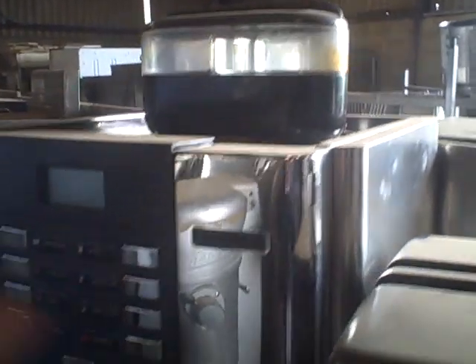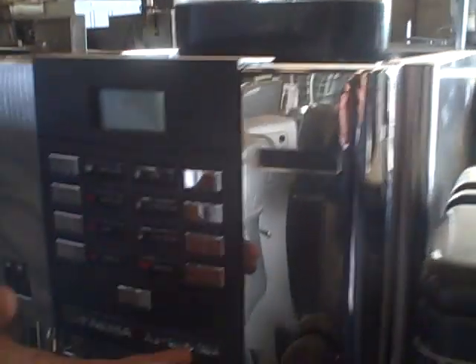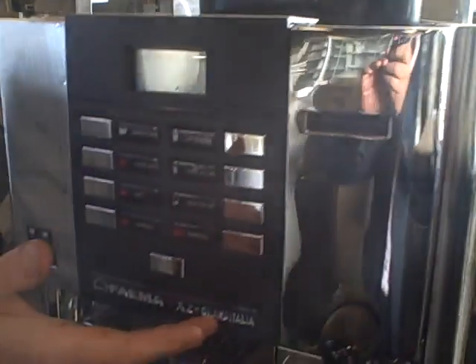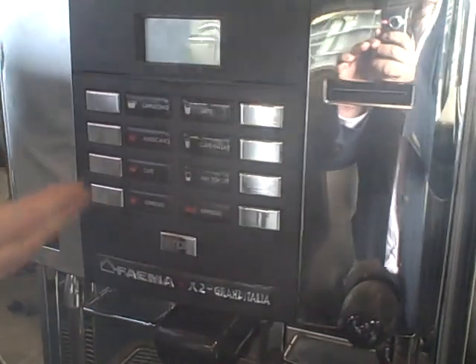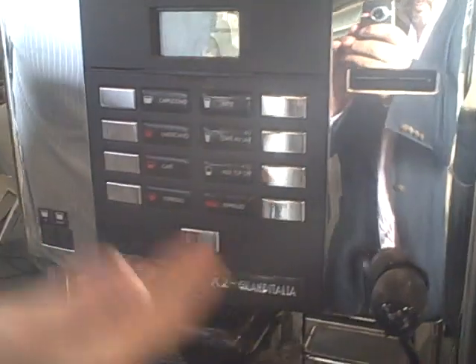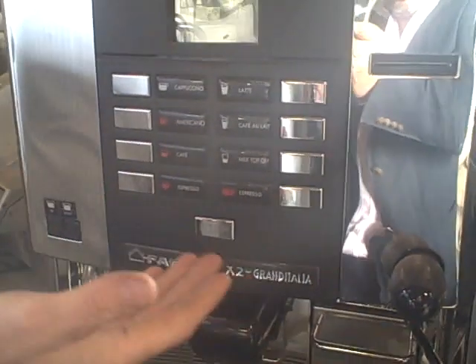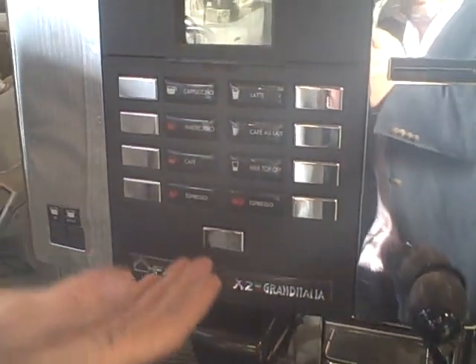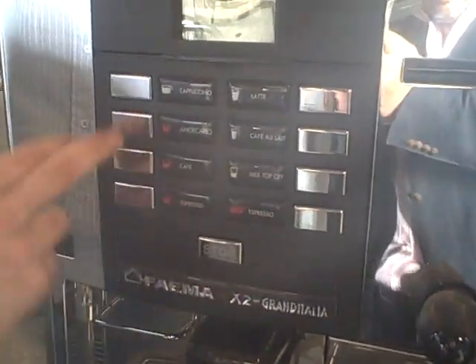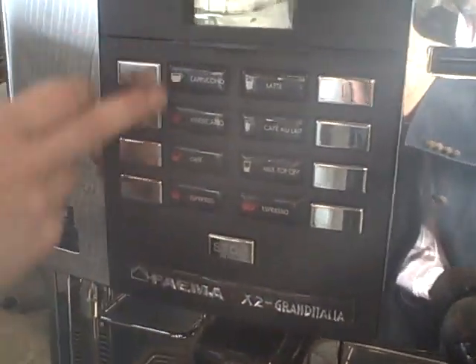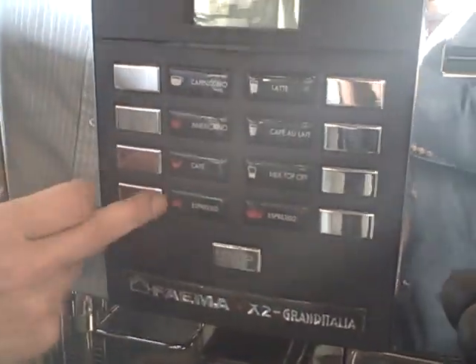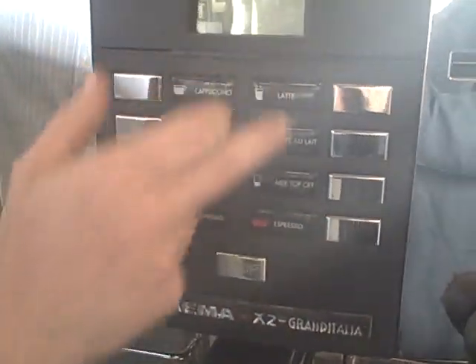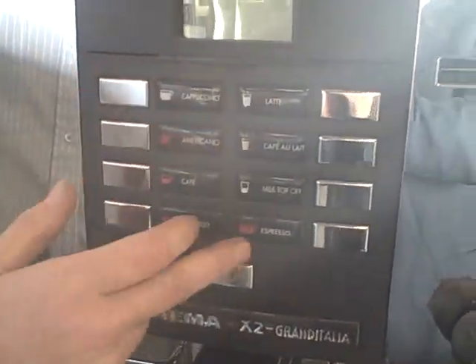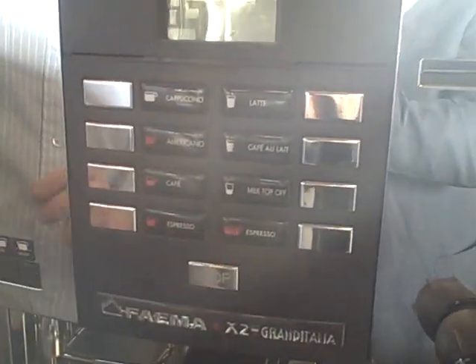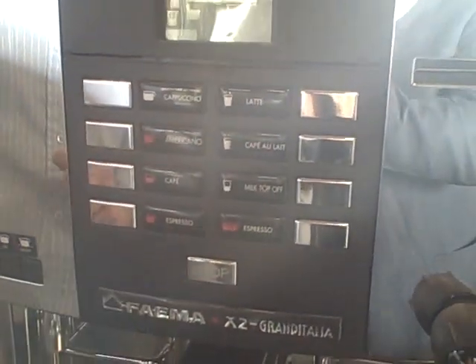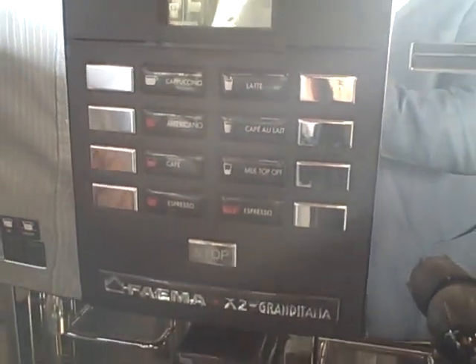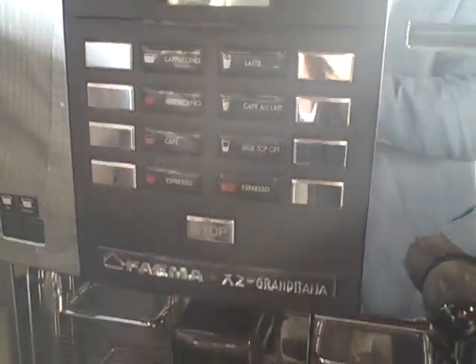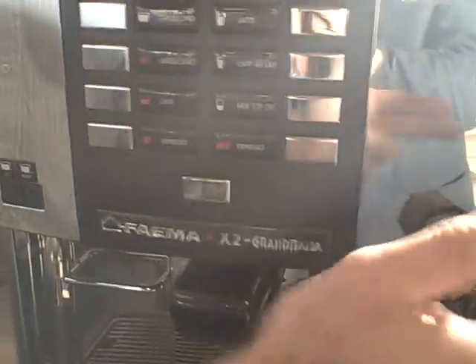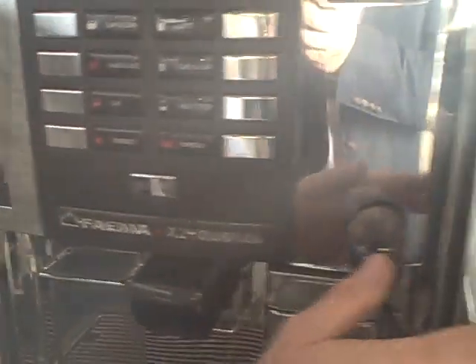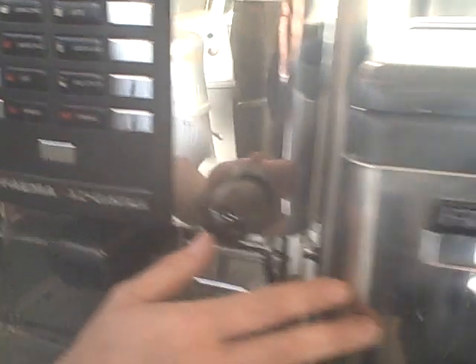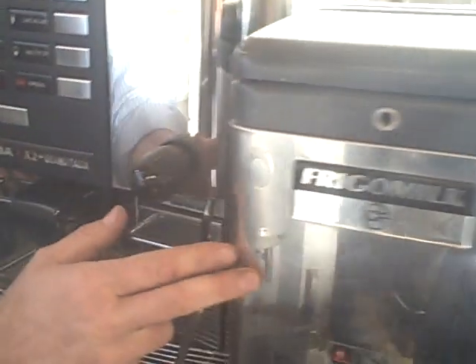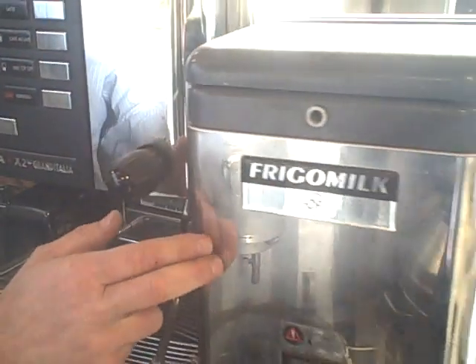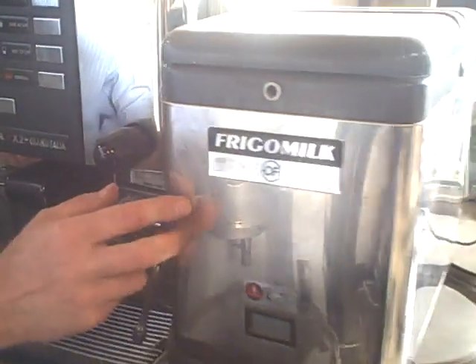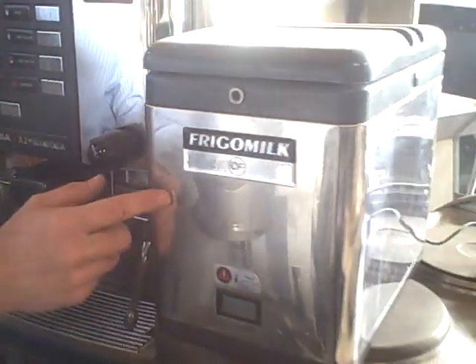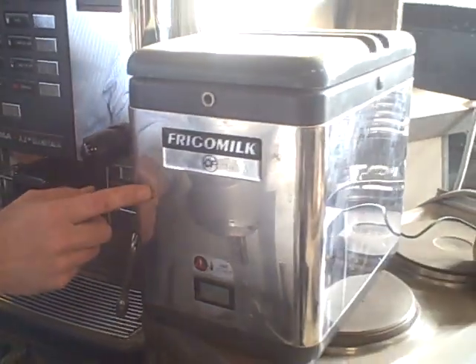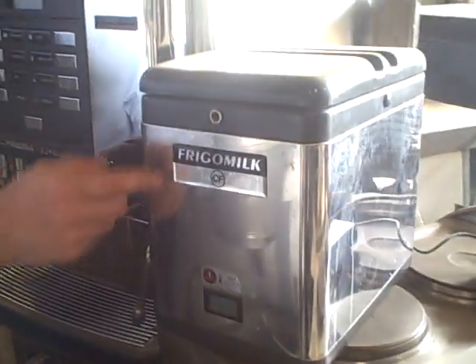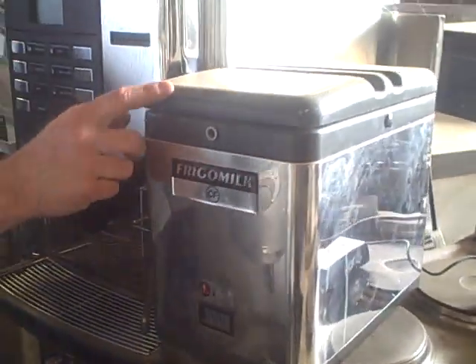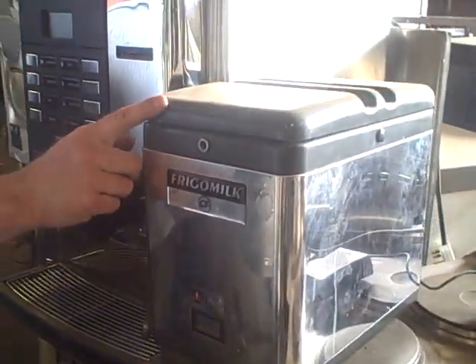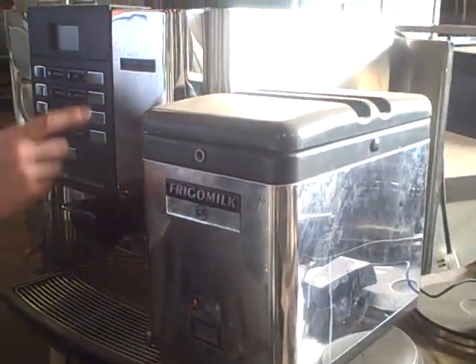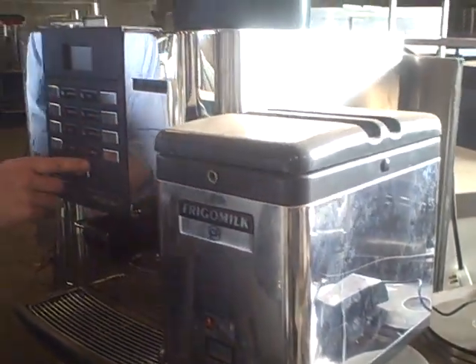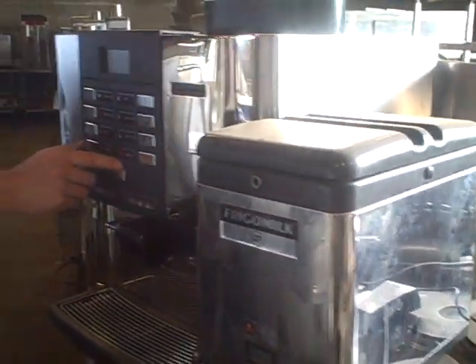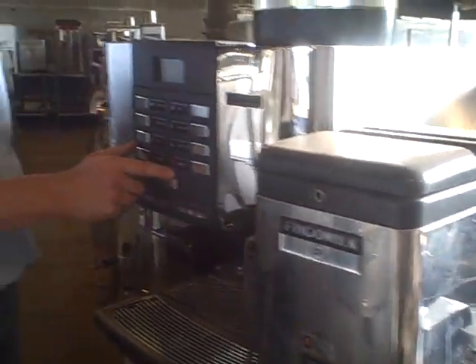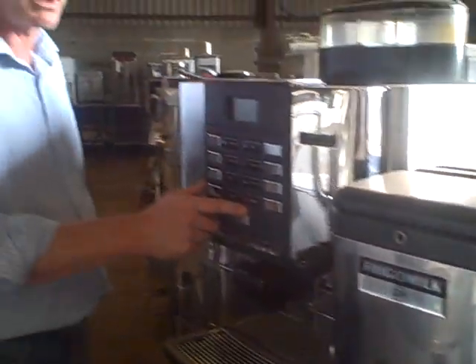Simplicity itself — no need for training to be a barista, push button controls, very, very easy to use. It also has a chilled milk dispenser which doses the milk on demand with the buttons itself.